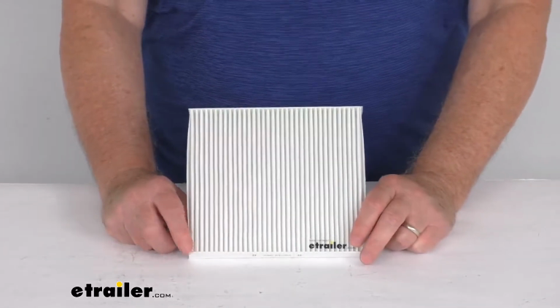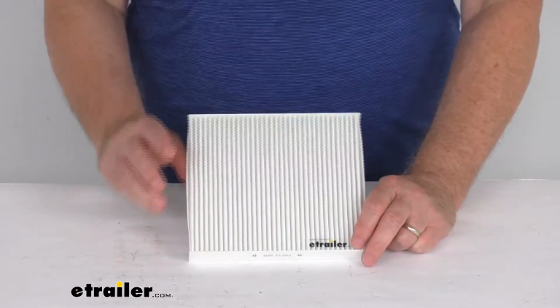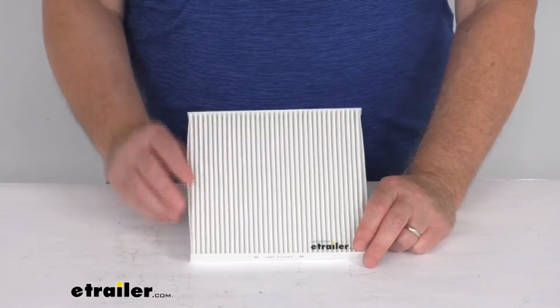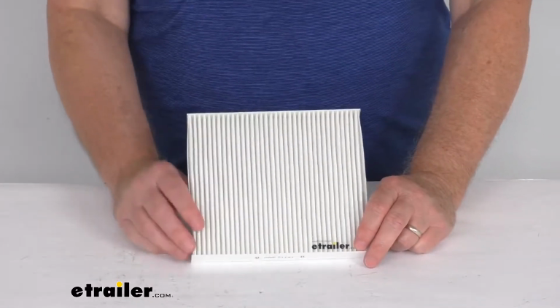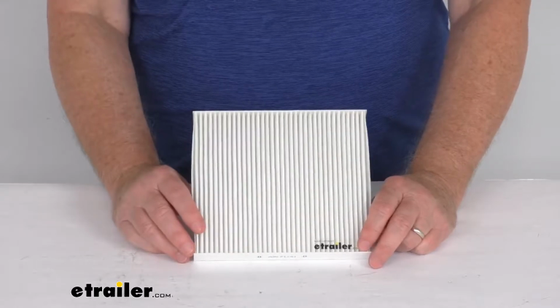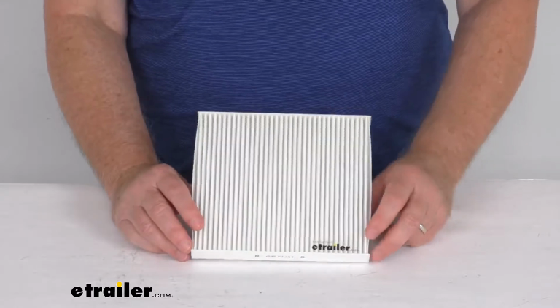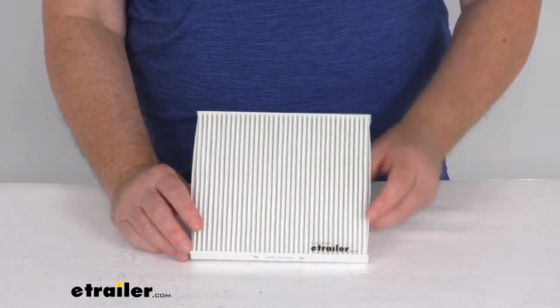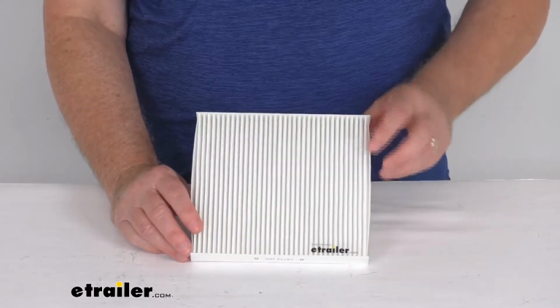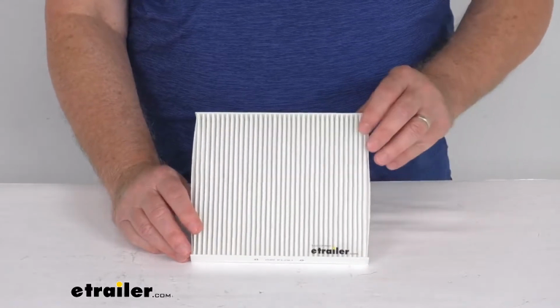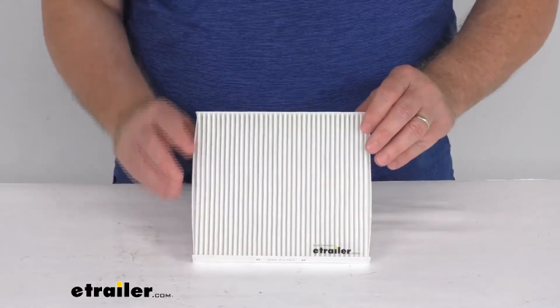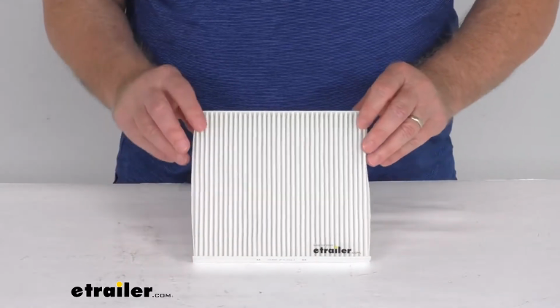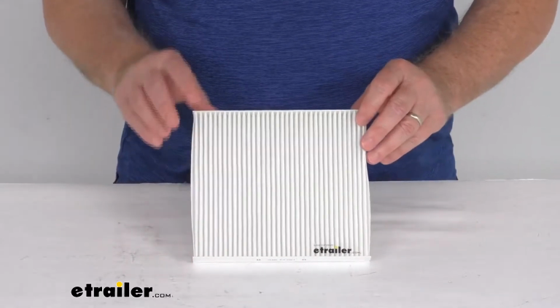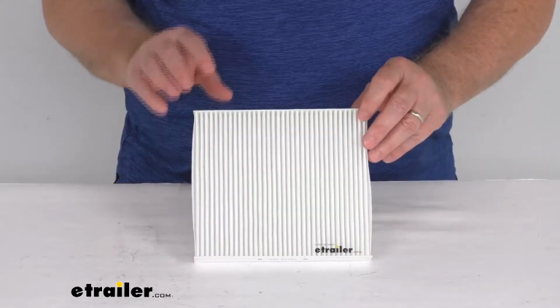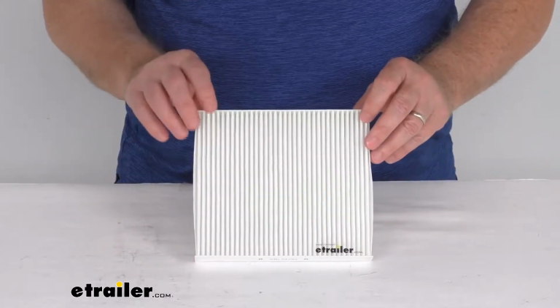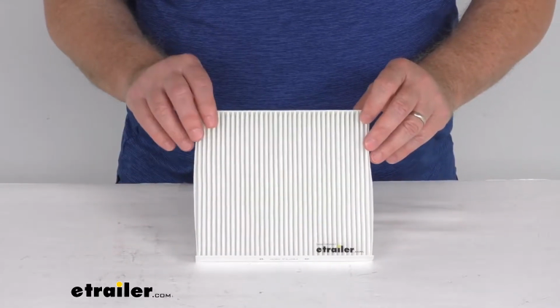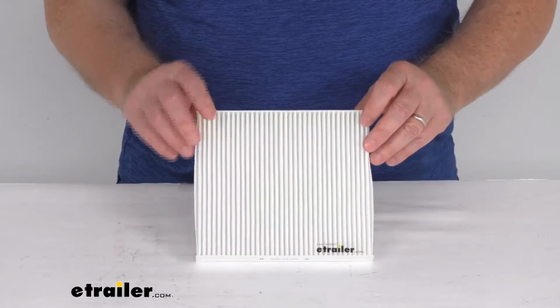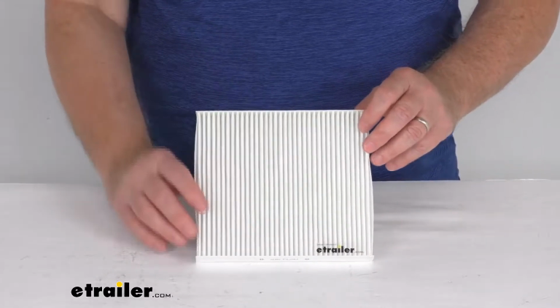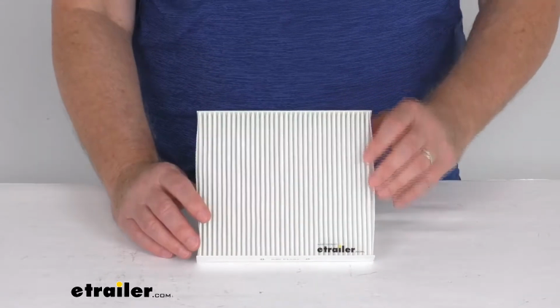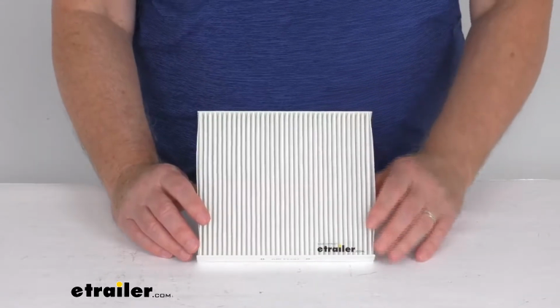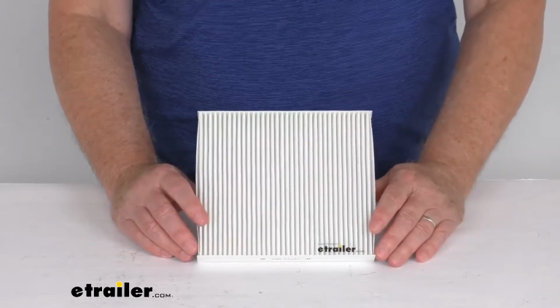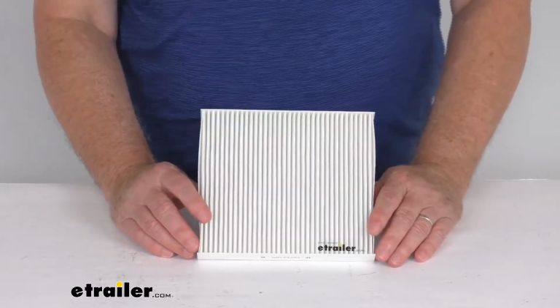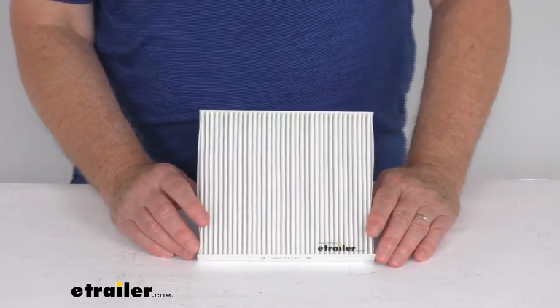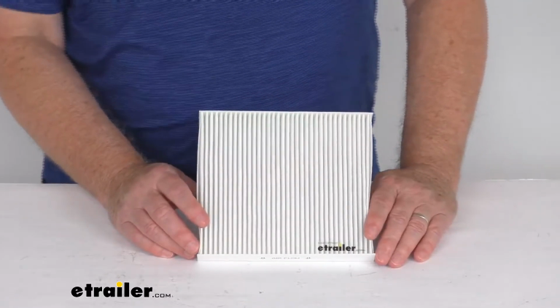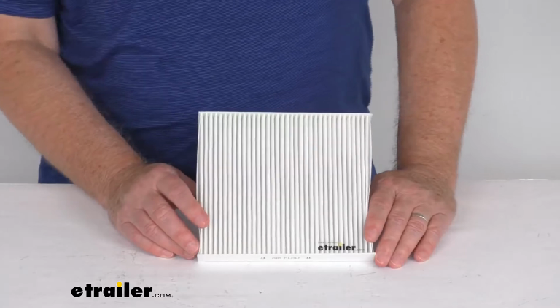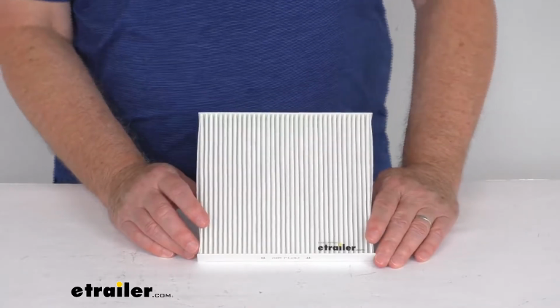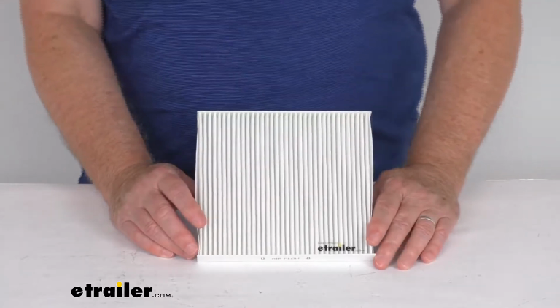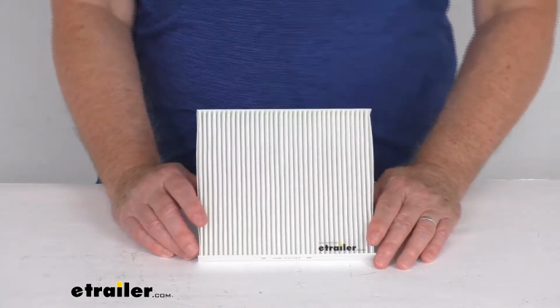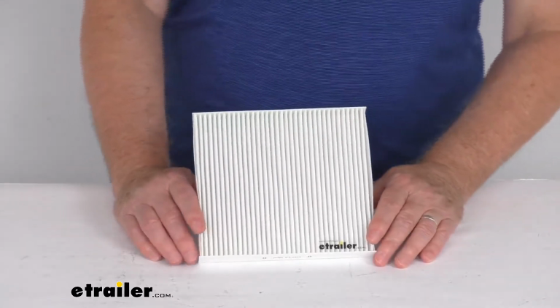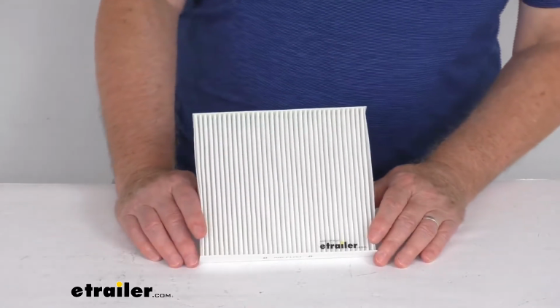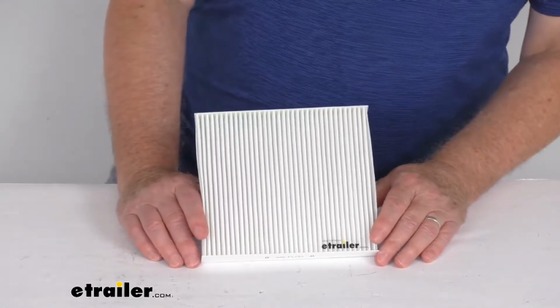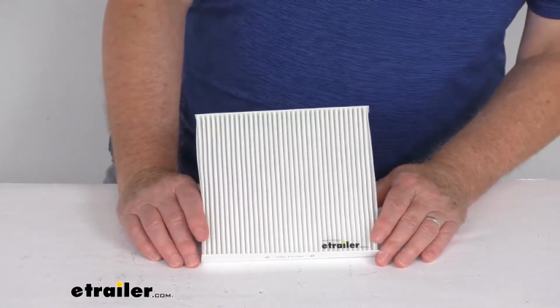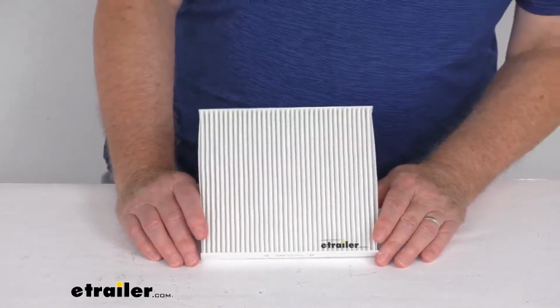On a custom fit part like this, I always like to recommend for you to go to our website, use the fit guide, put in your year and model vehicle, and it'll show you if this will work for your application.